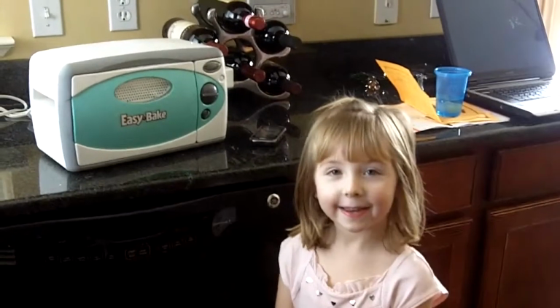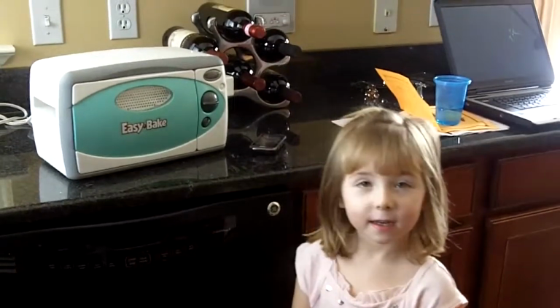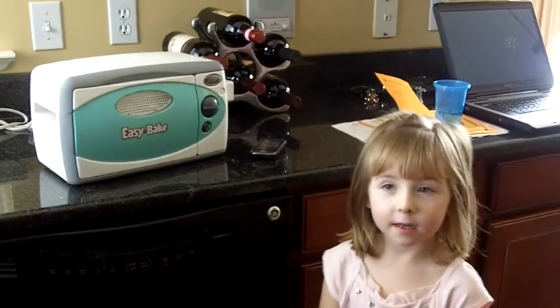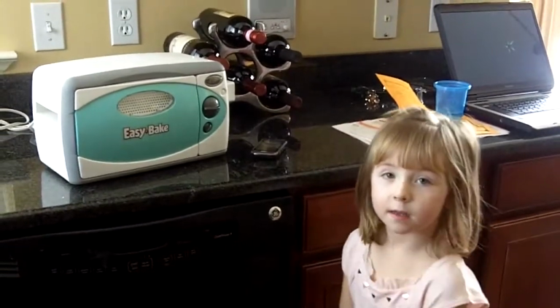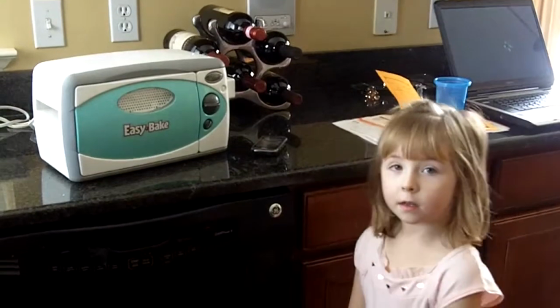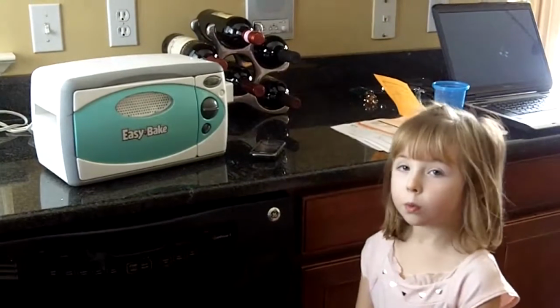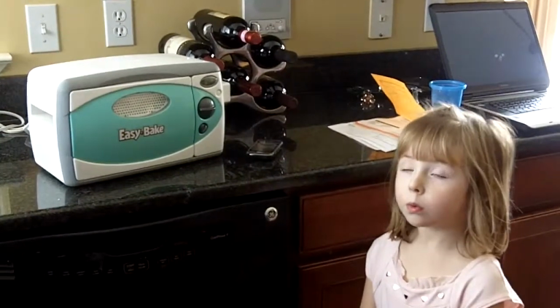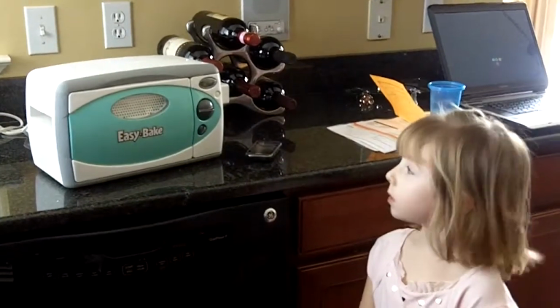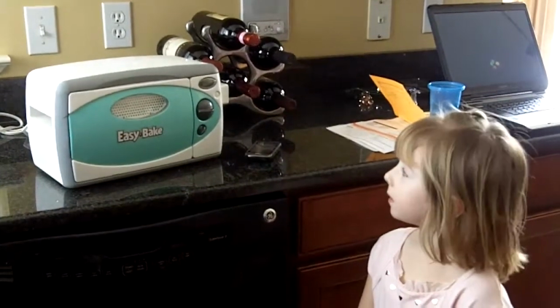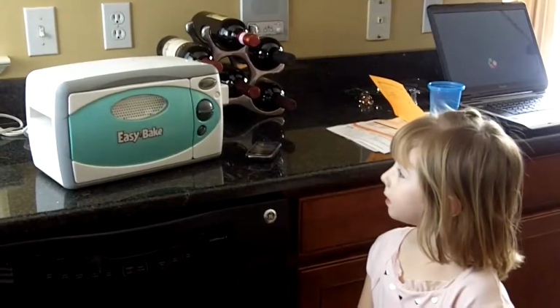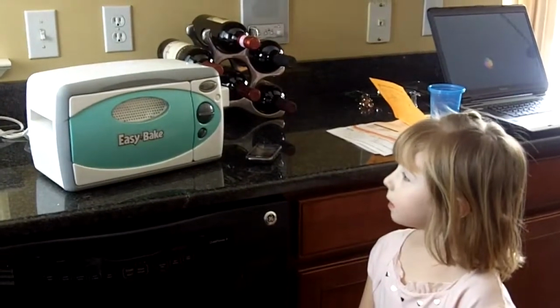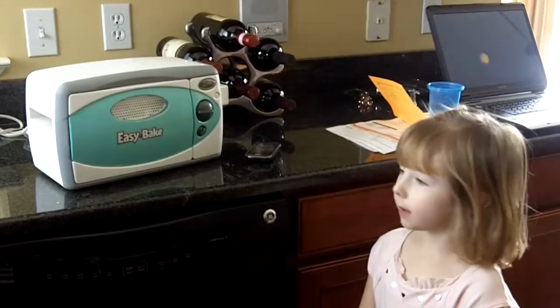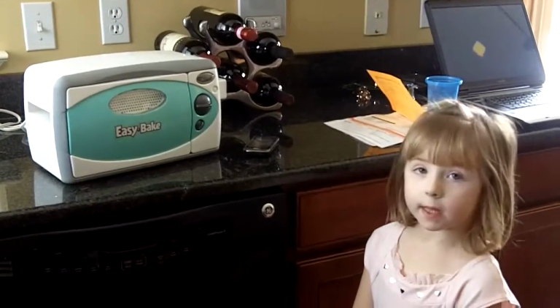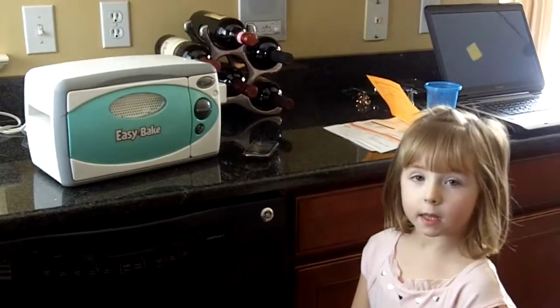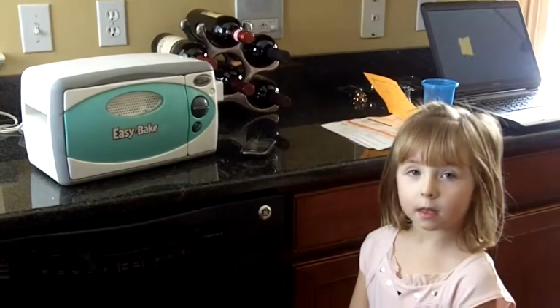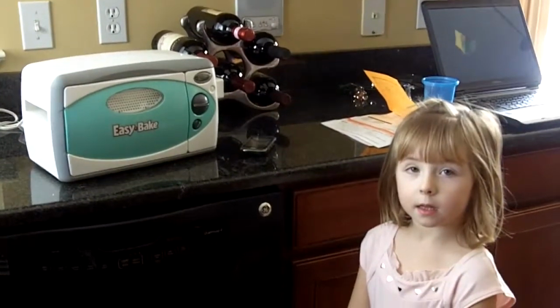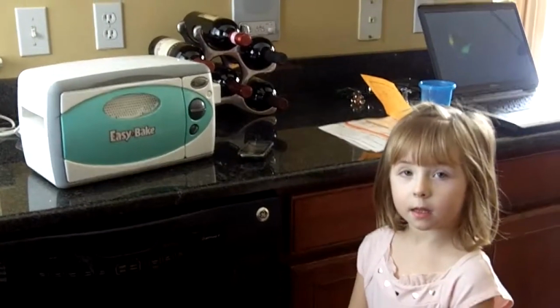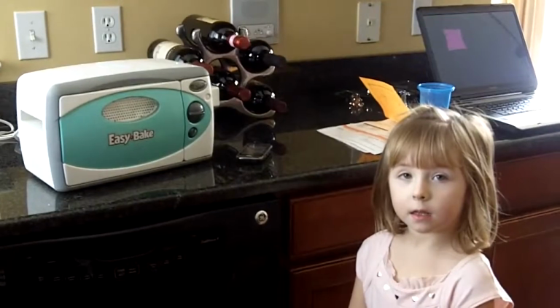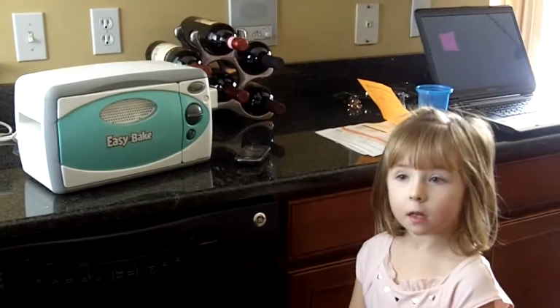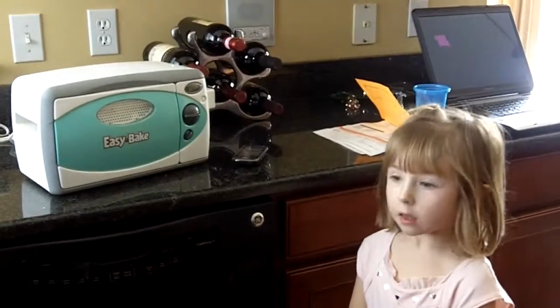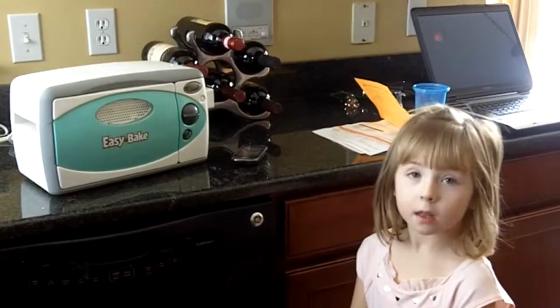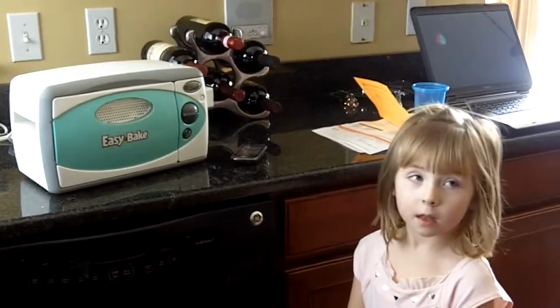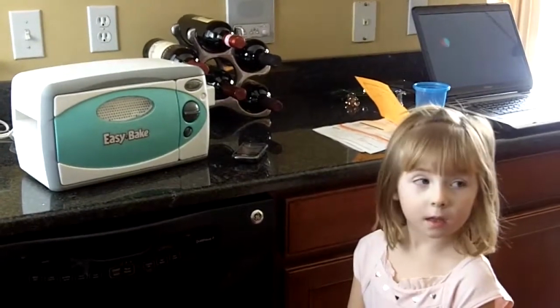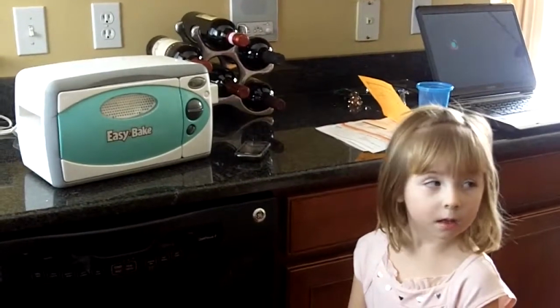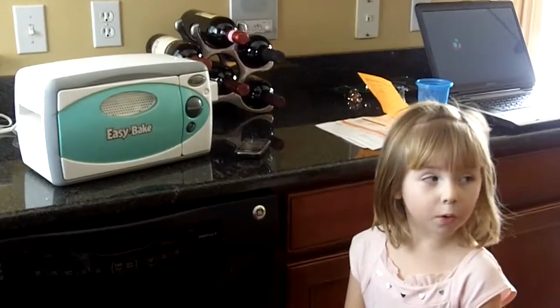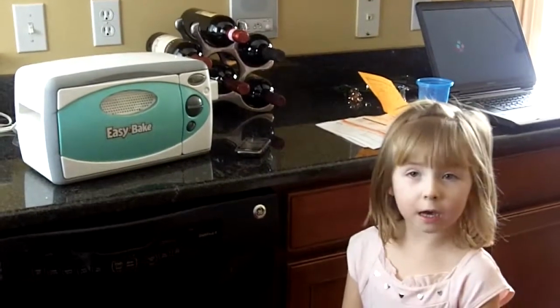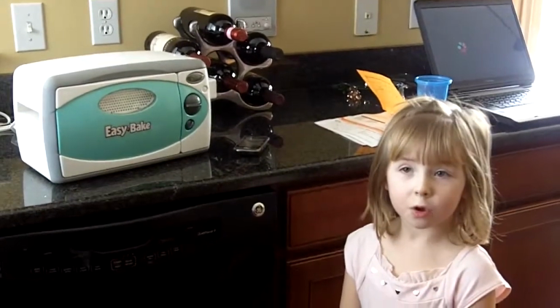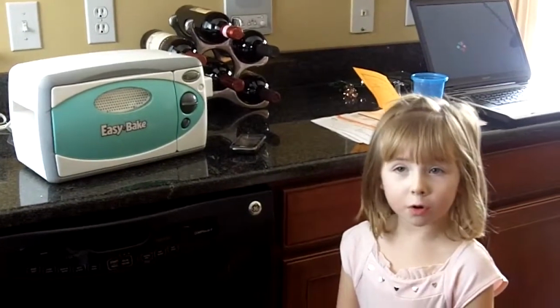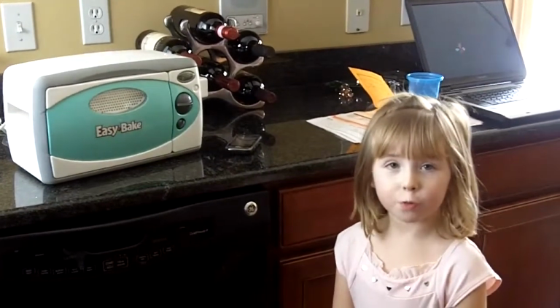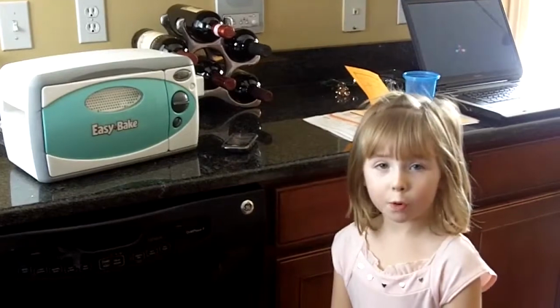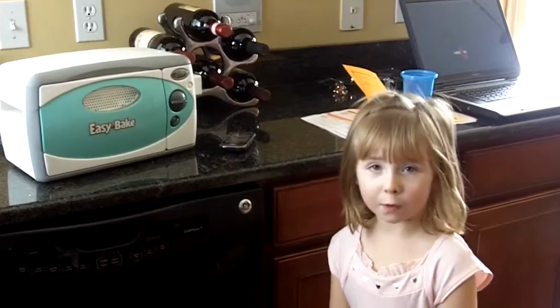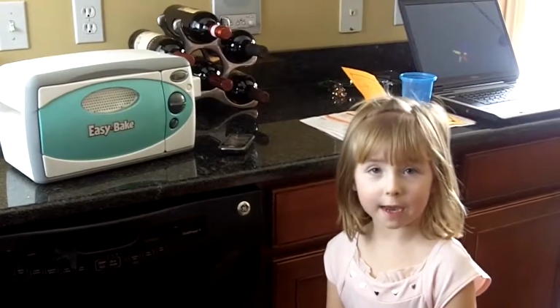Abba, is it a real oven or just a toy oven? Real oven. Oh, it is. Does it really cook the food? It only cooks cookies or cake.